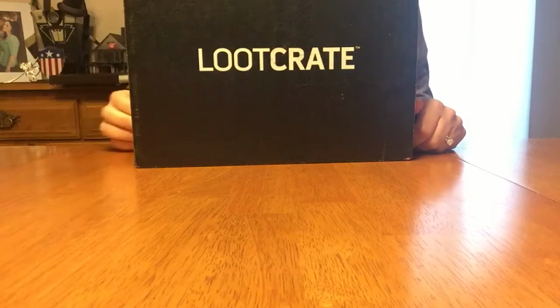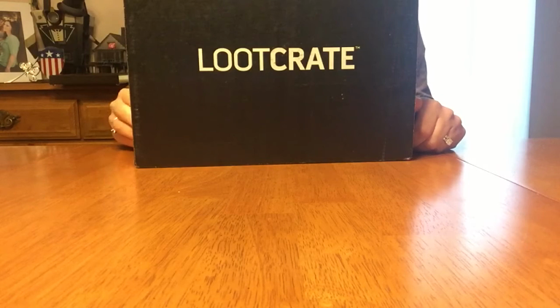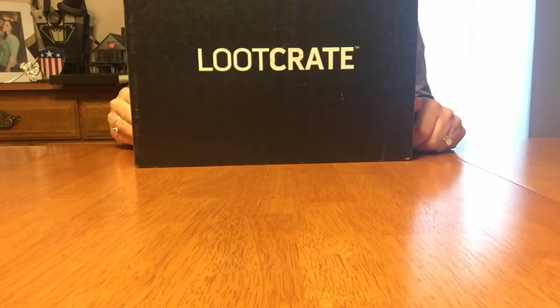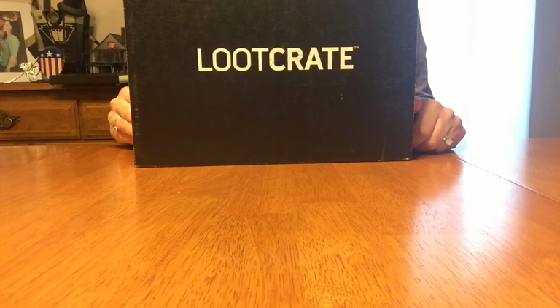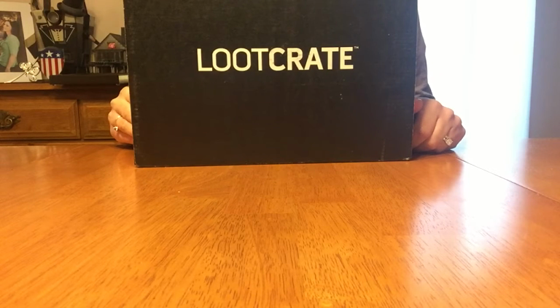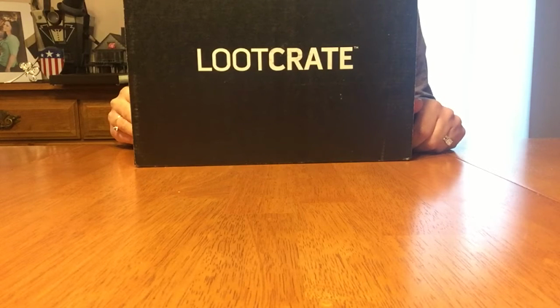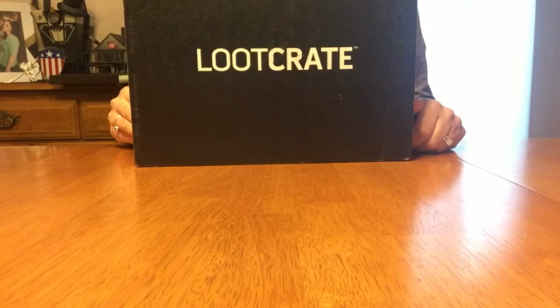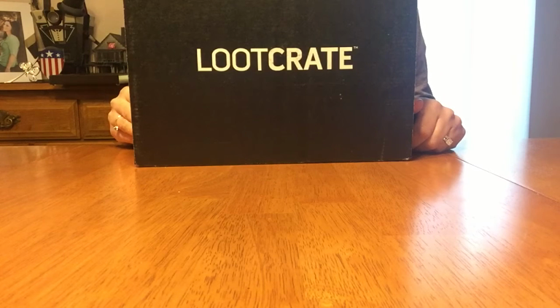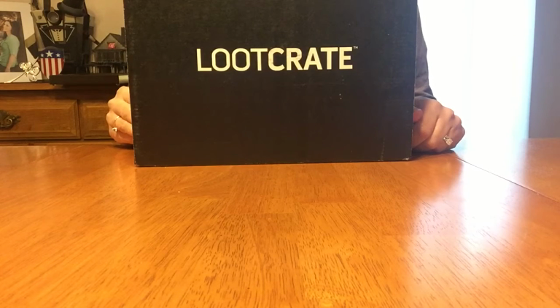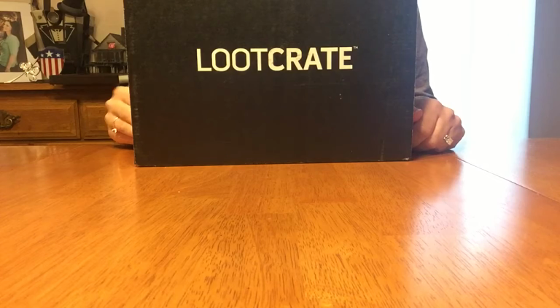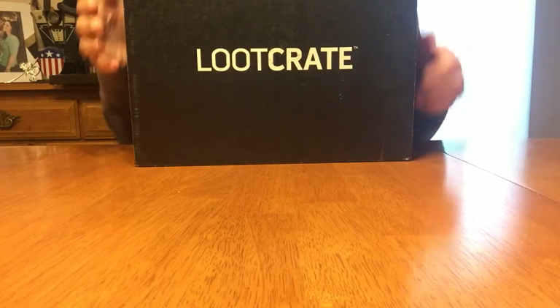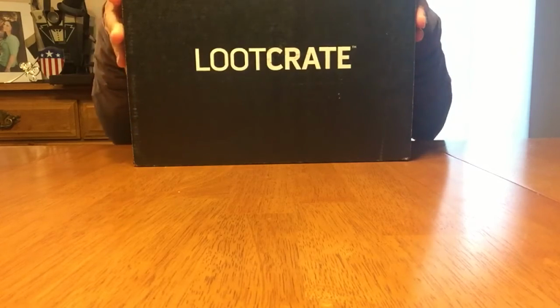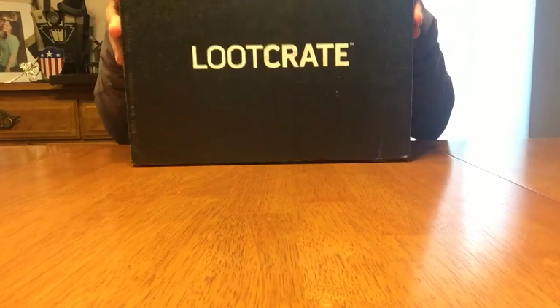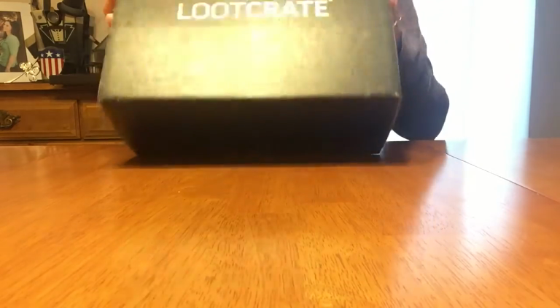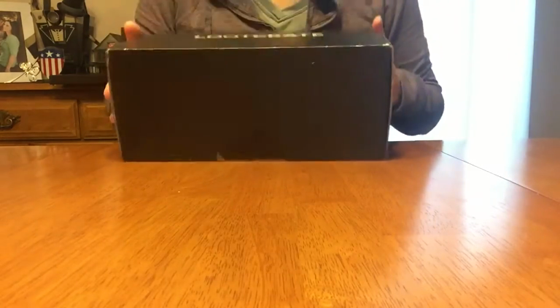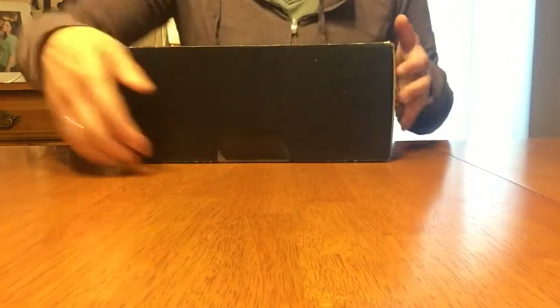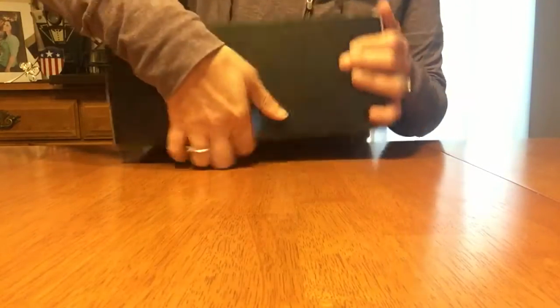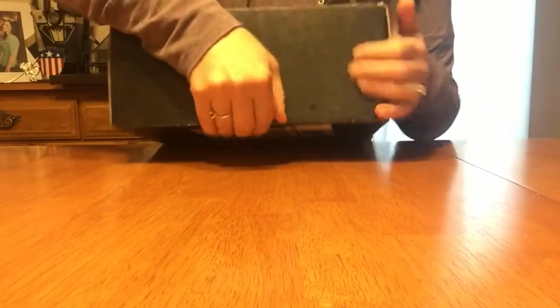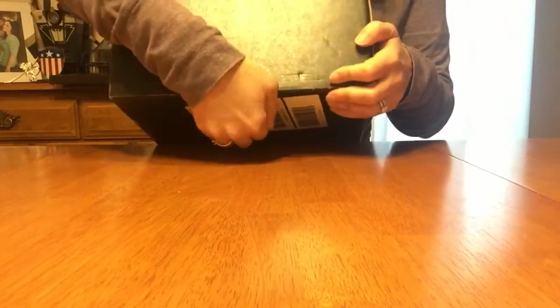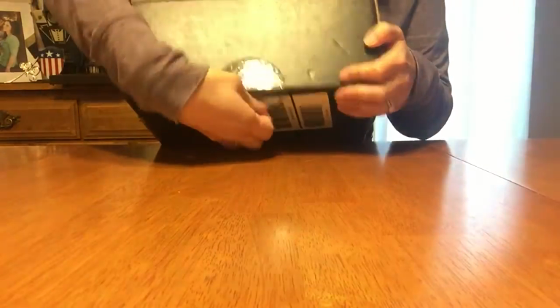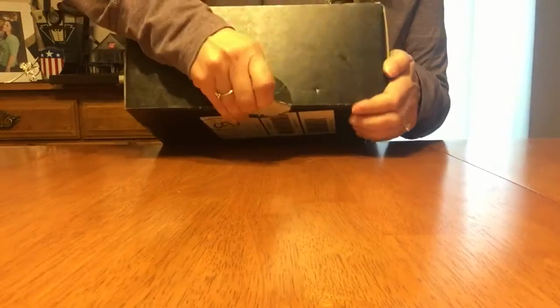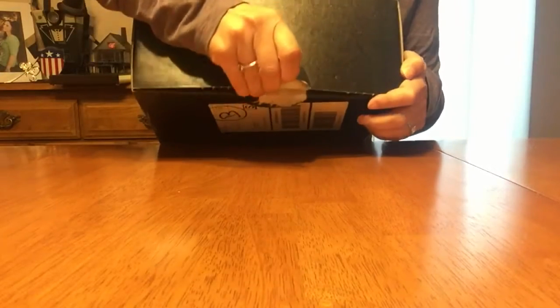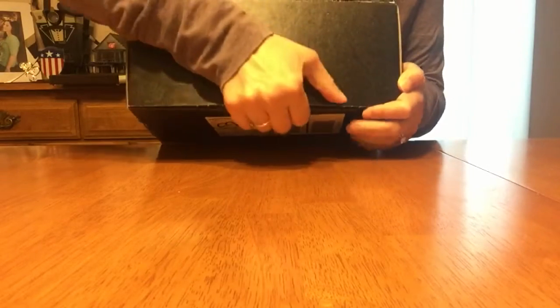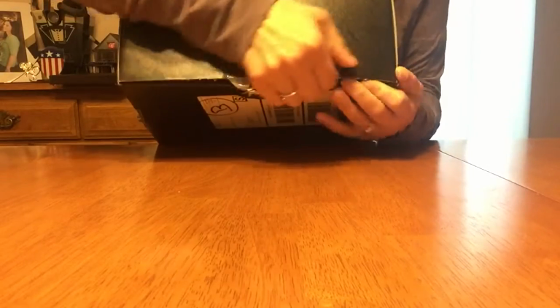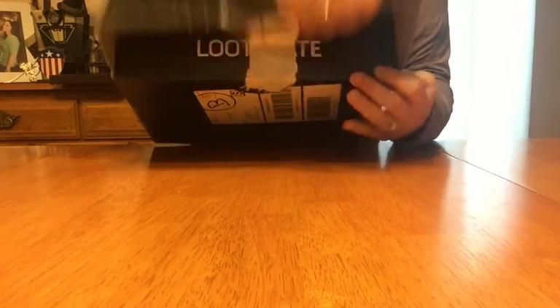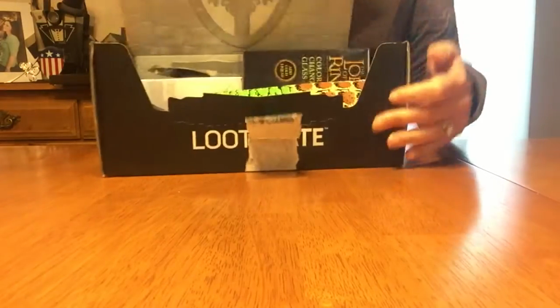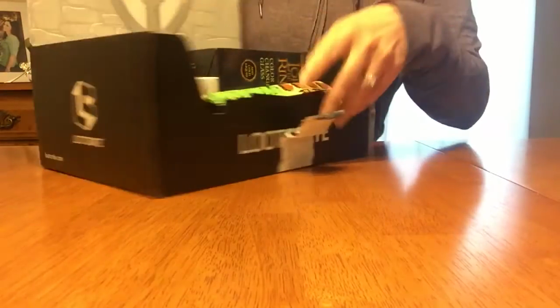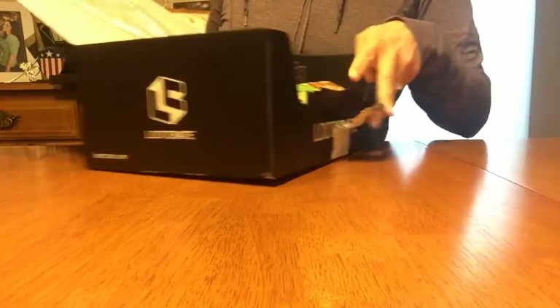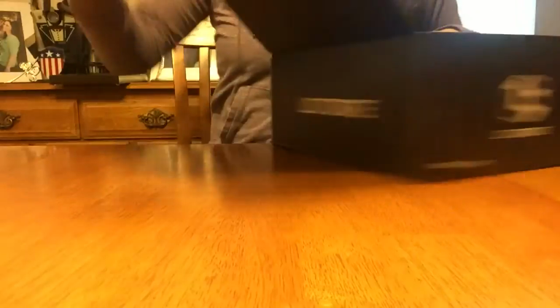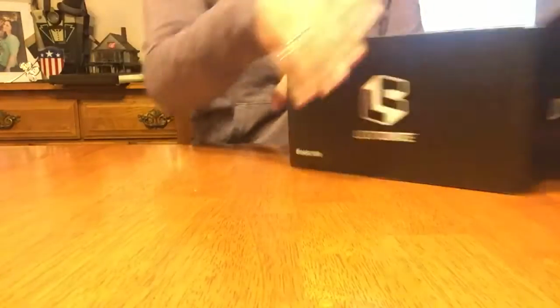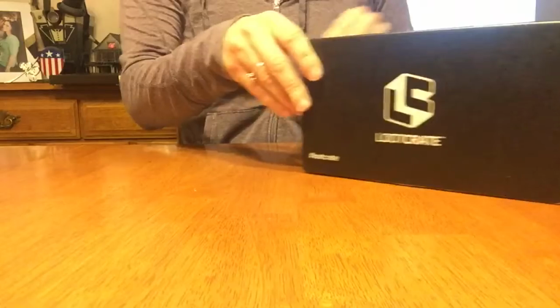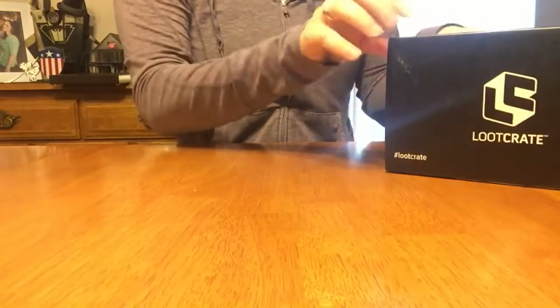Hi everyone, this is the August unboxing of the Loot Crate for August. And let's see what we got this month. Alright.